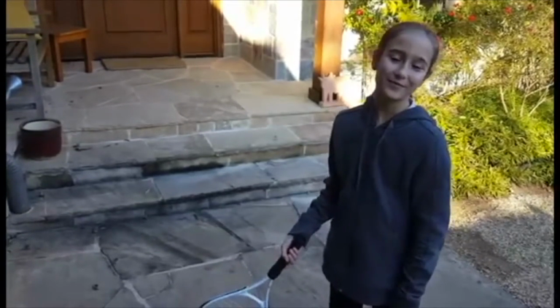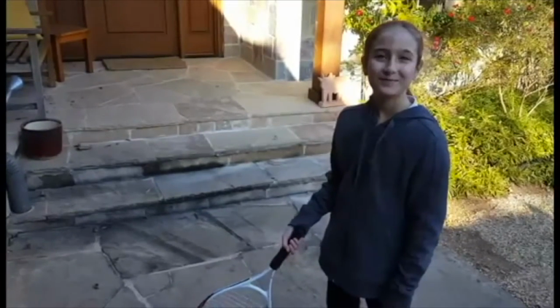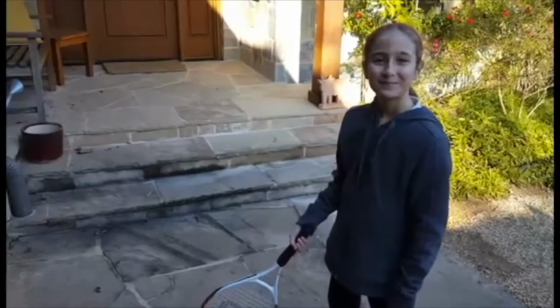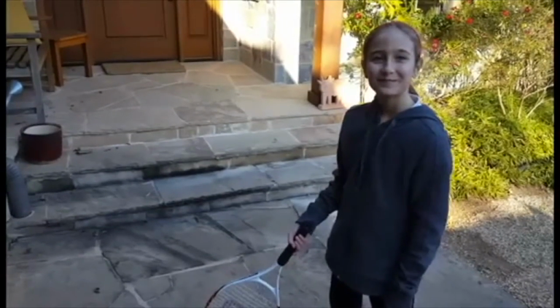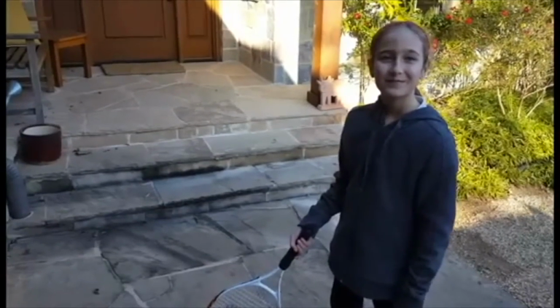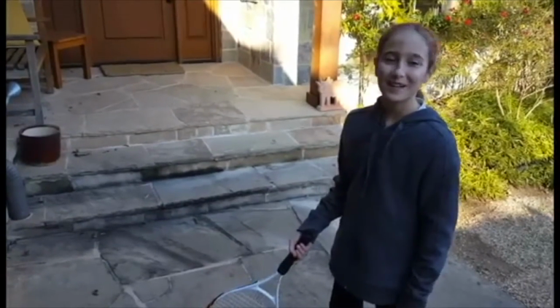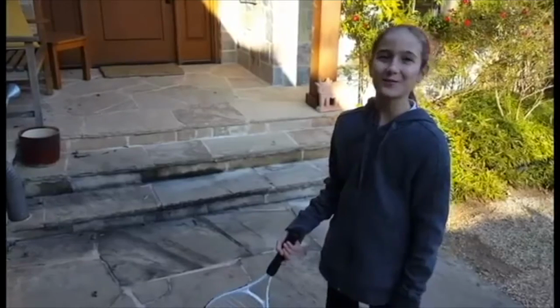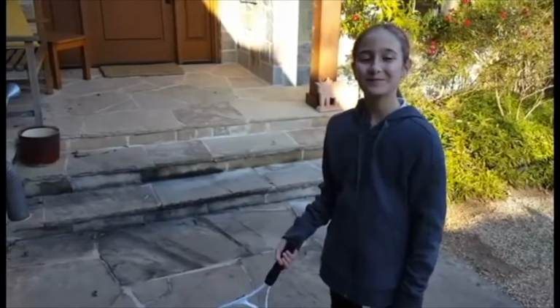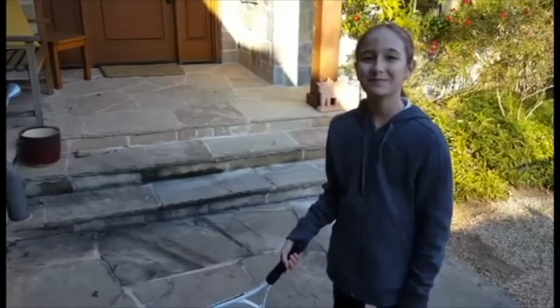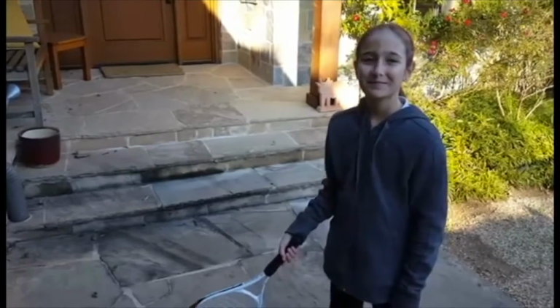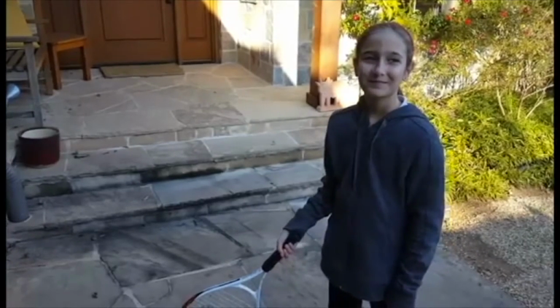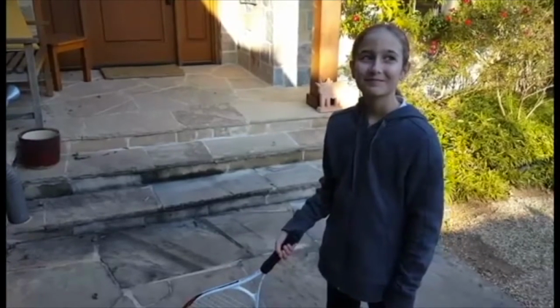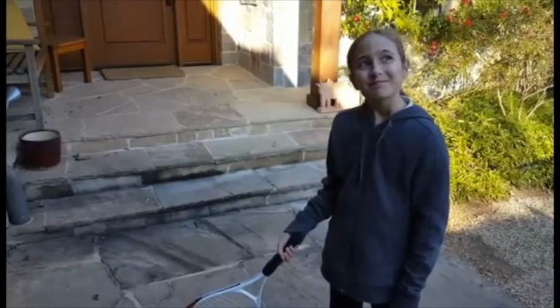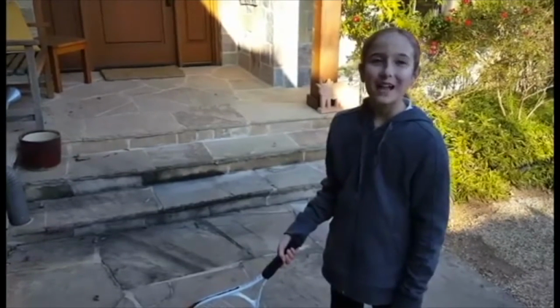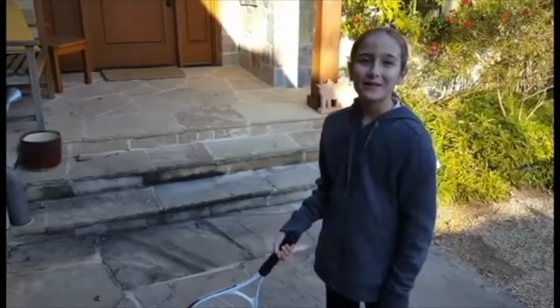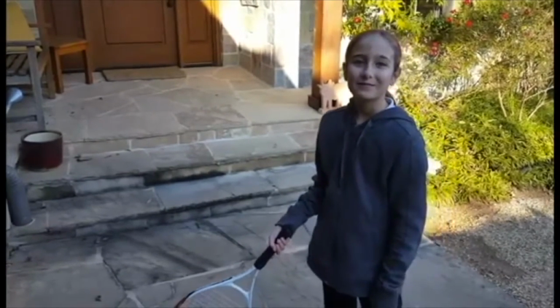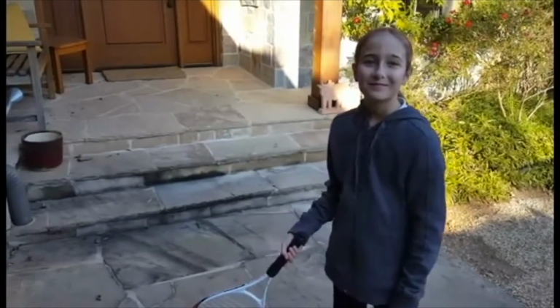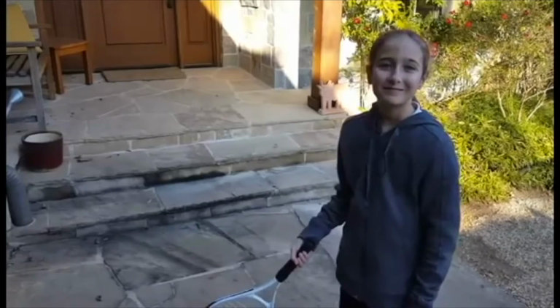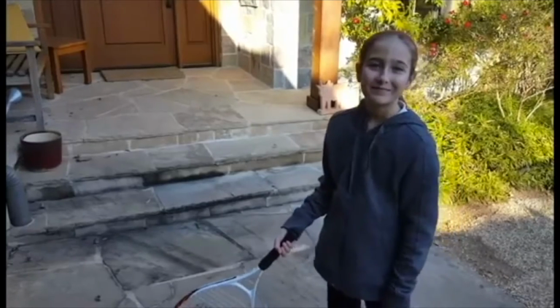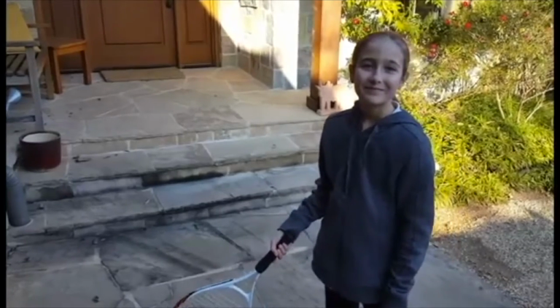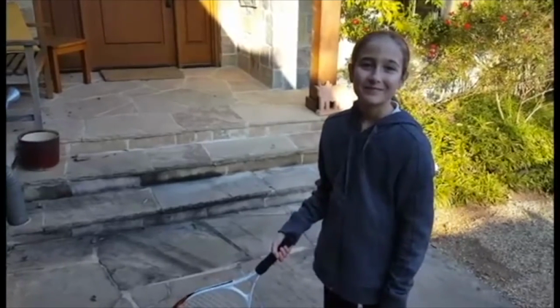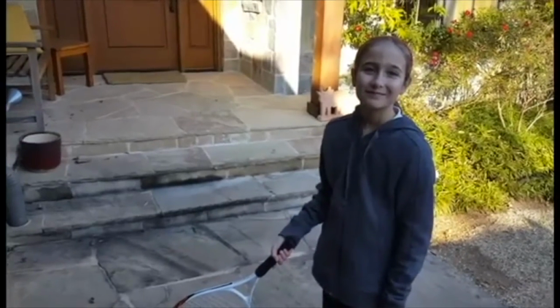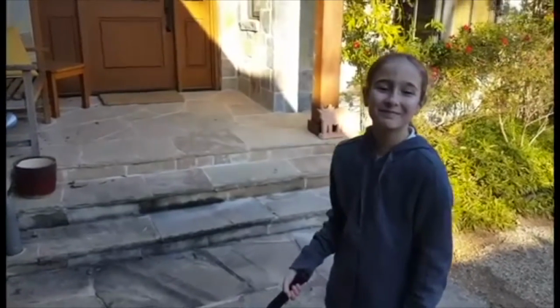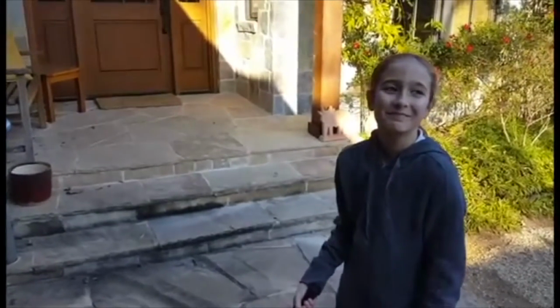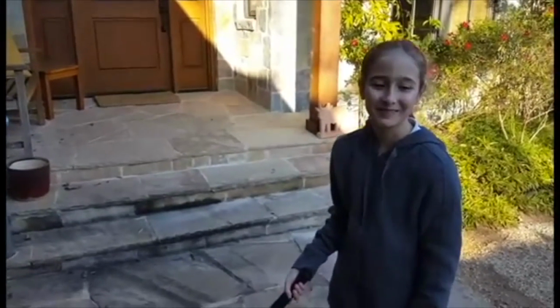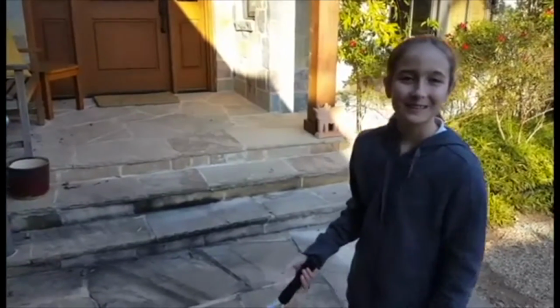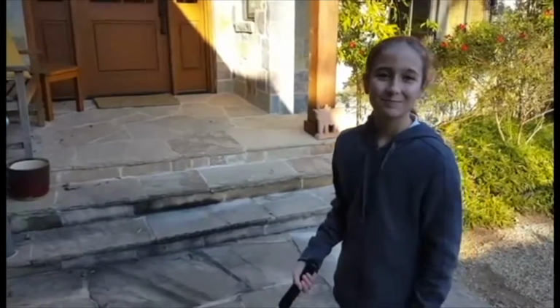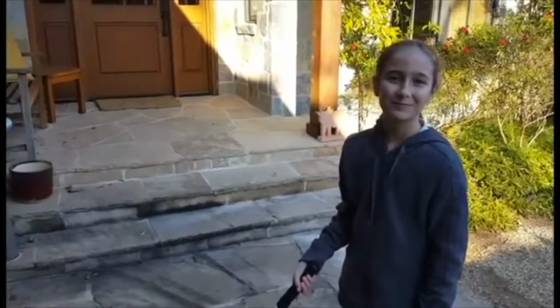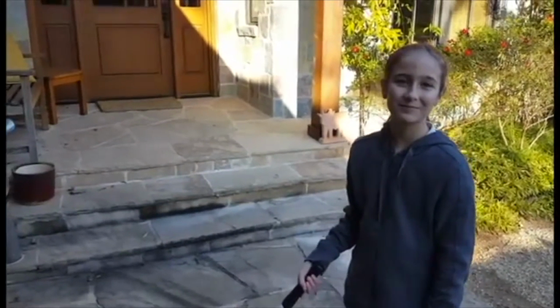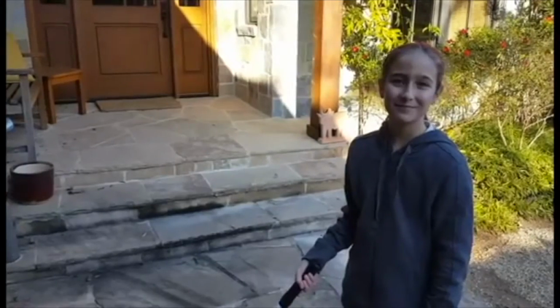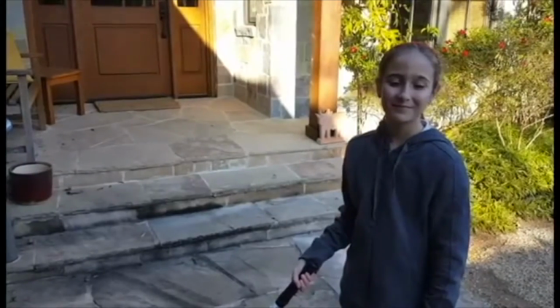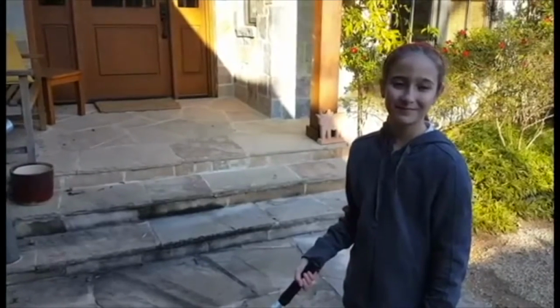She's in fifth grade and you are how old? Ten years old. Have you played much tennis in your life? A little bit — I think a very little bit, right? This is one of her first two or three times out at all and she's just here in our driveway.